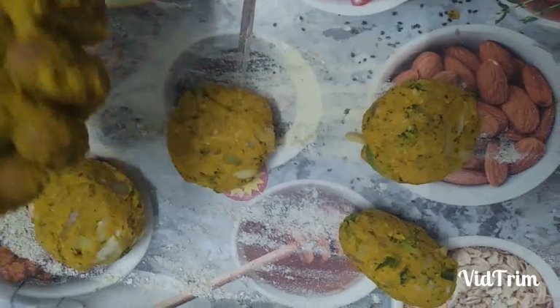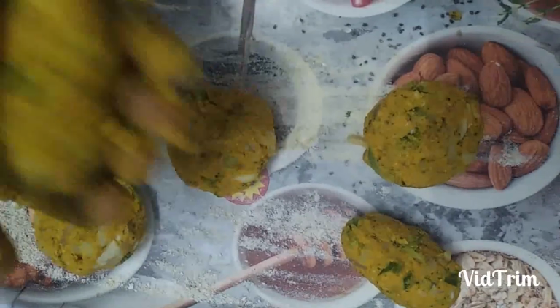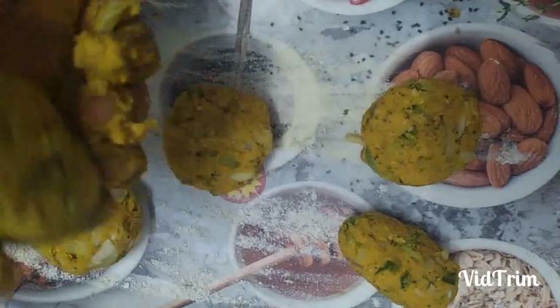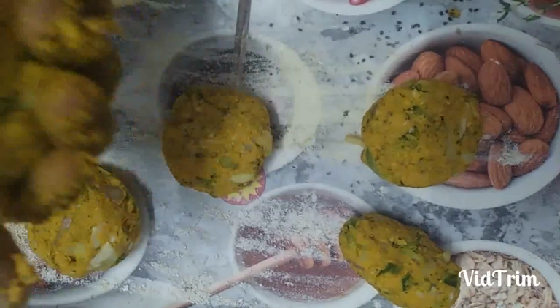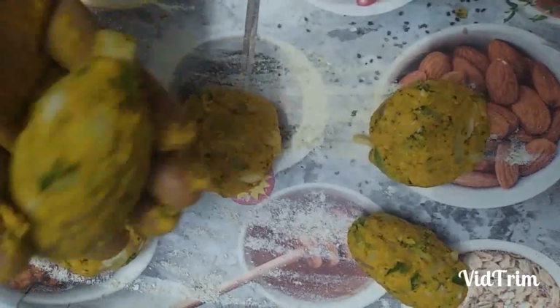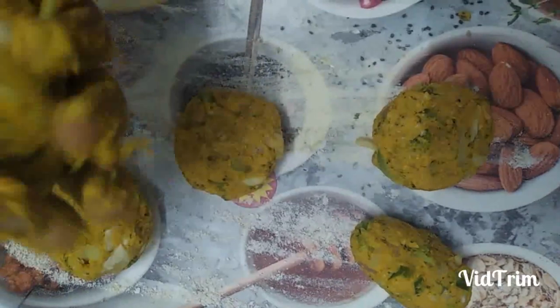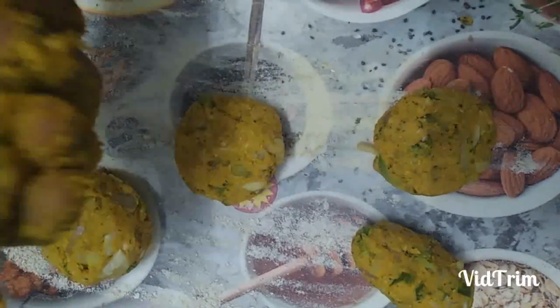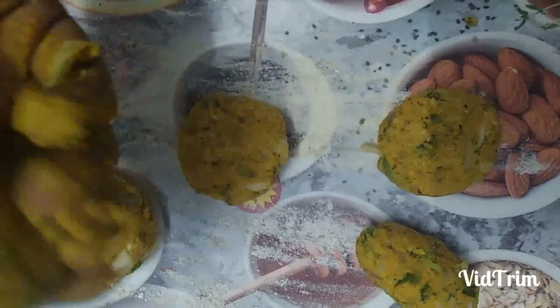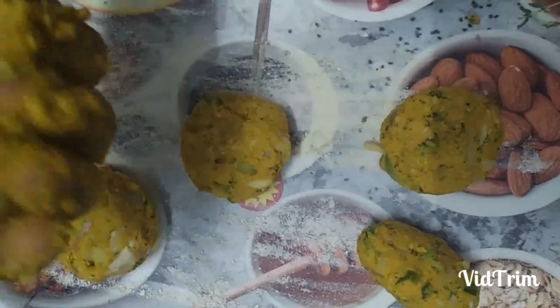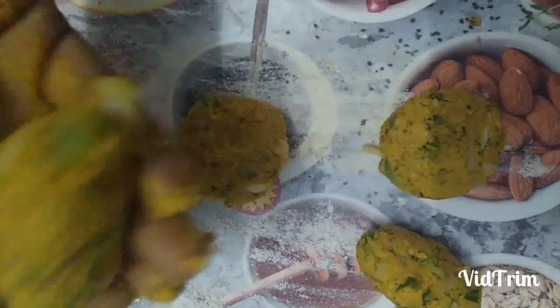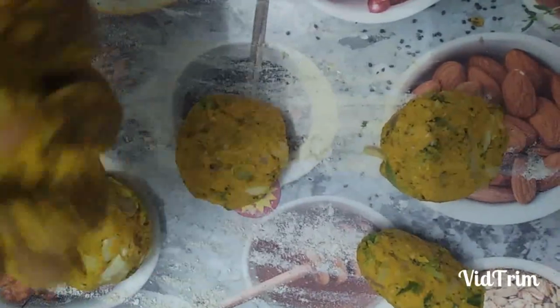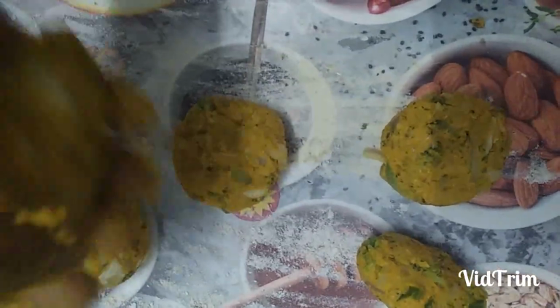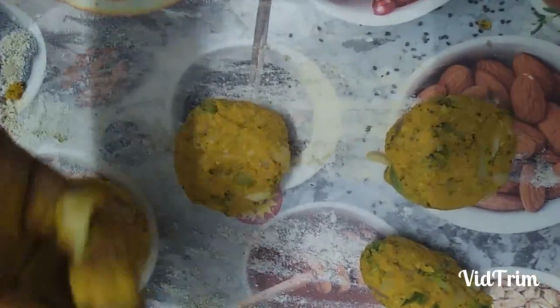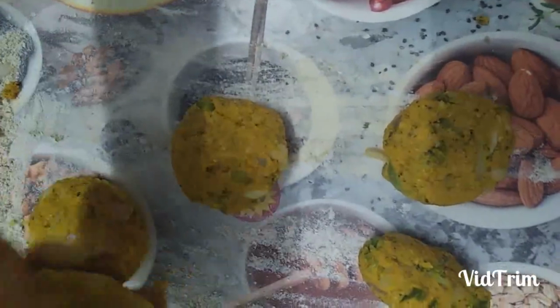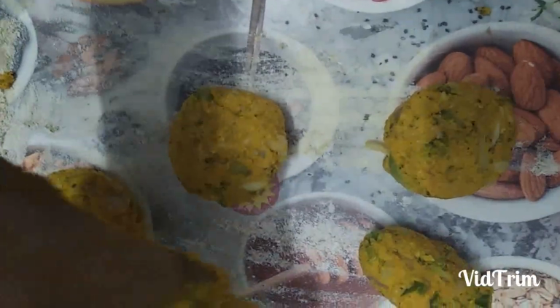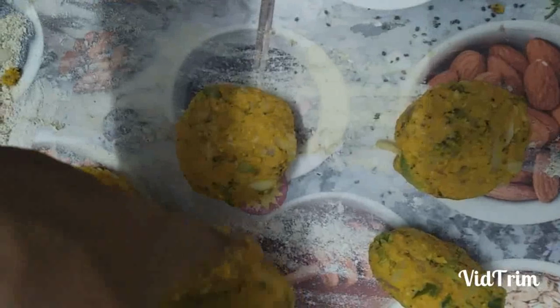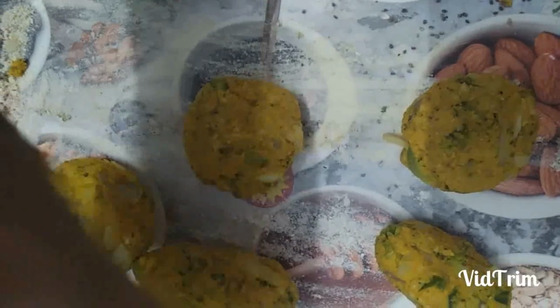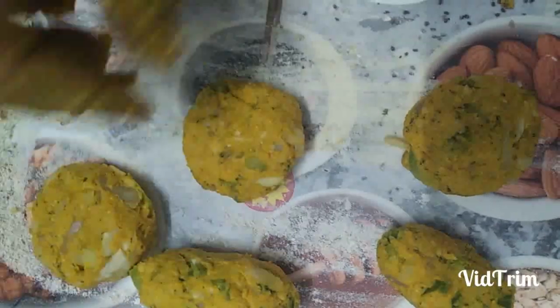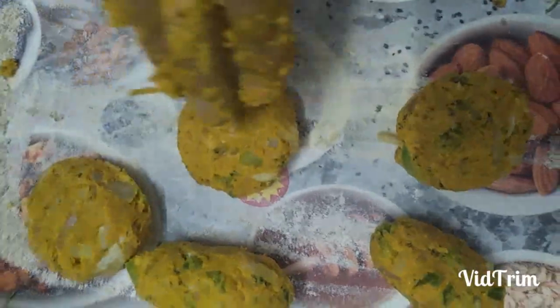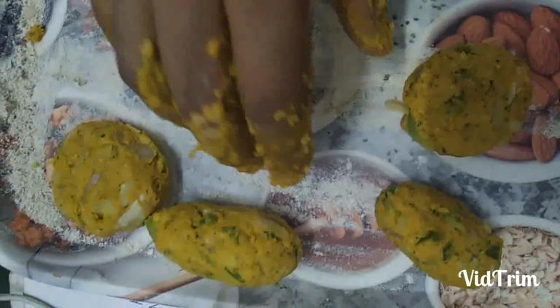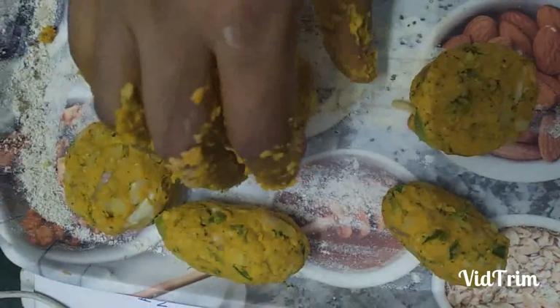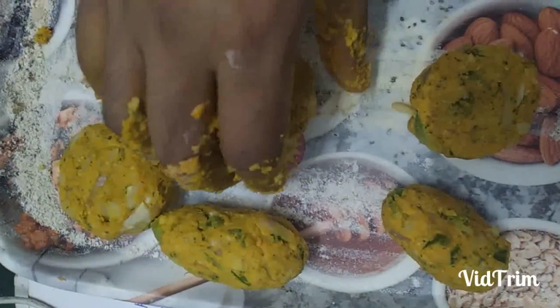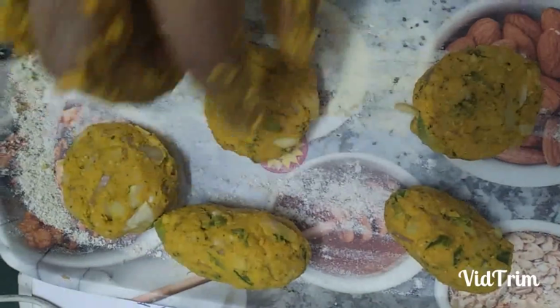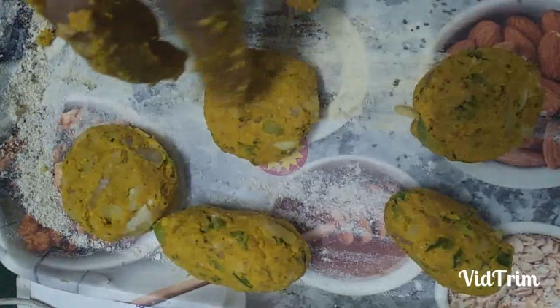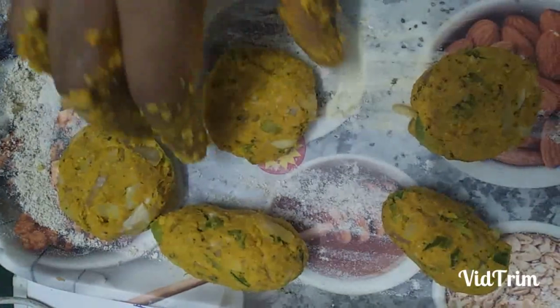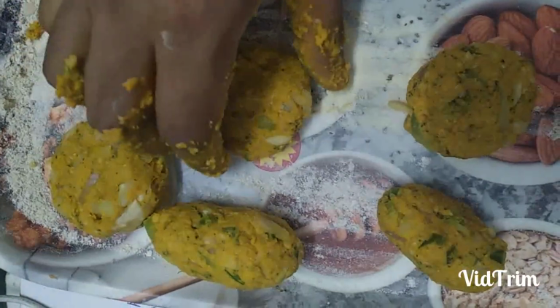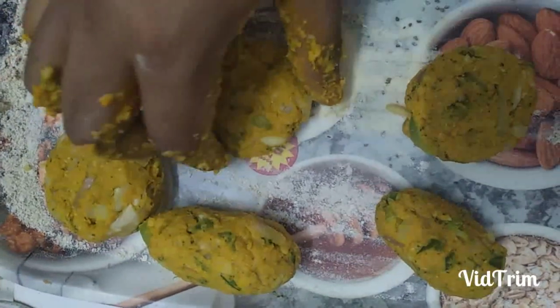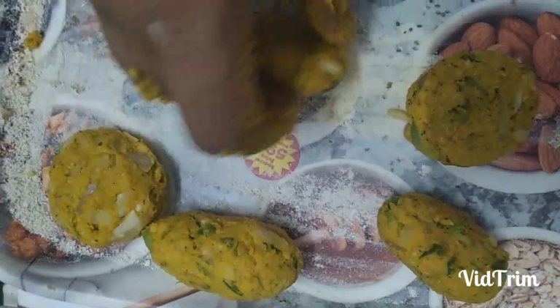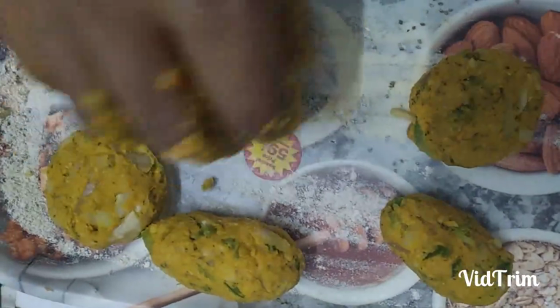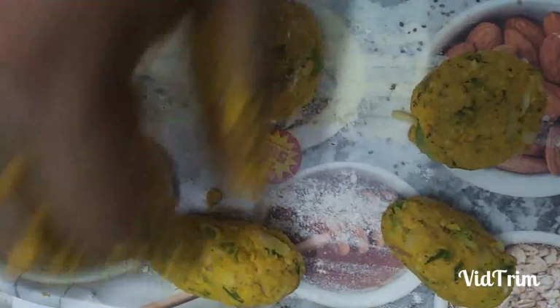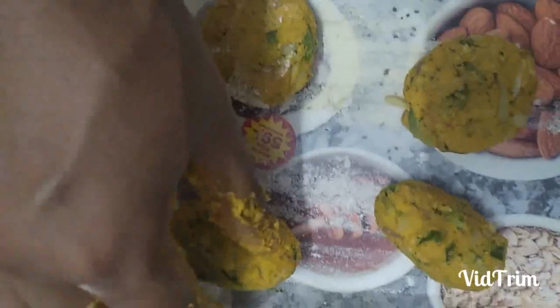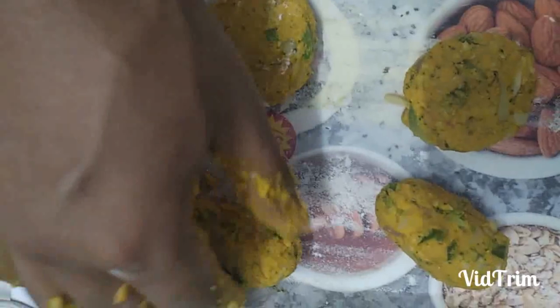Now you can shape the cutlet as you desired. You can make it flat or corn shaped.